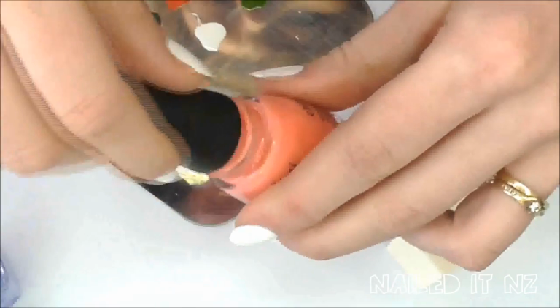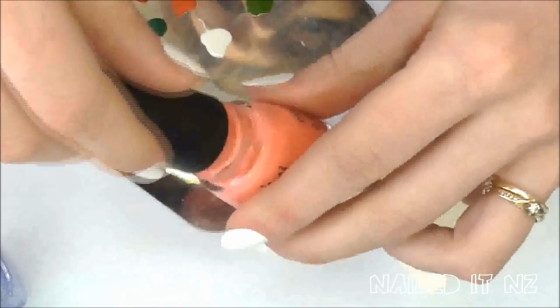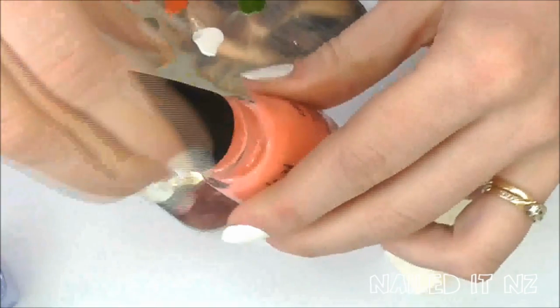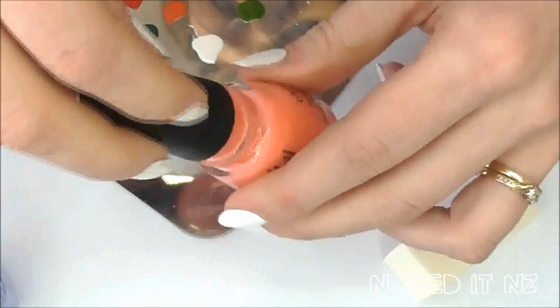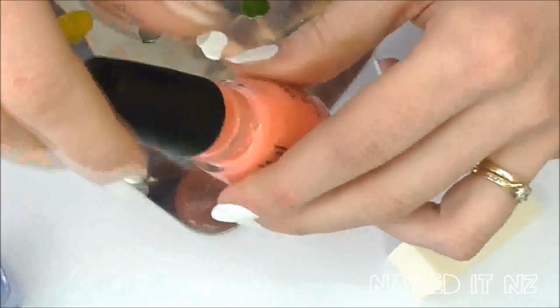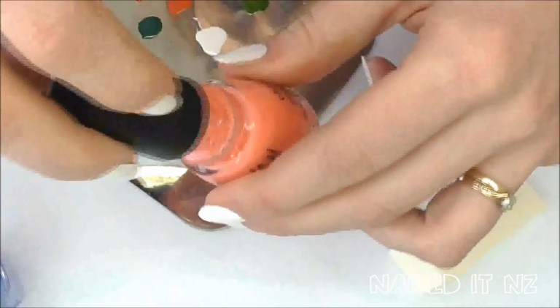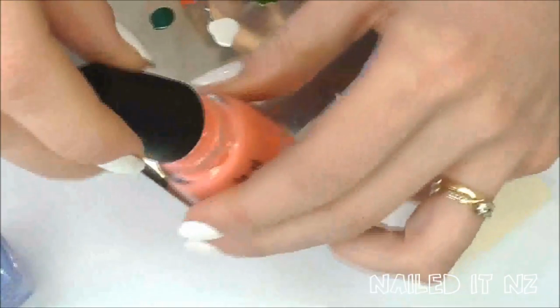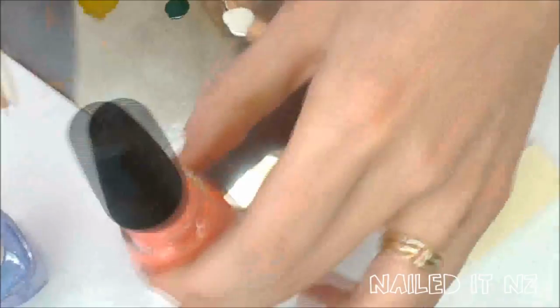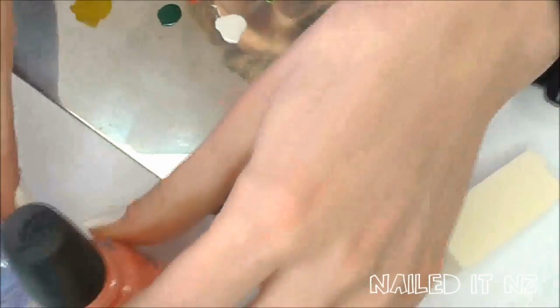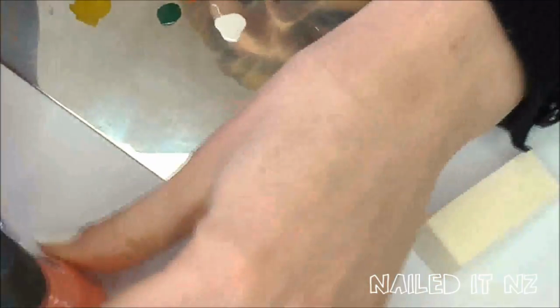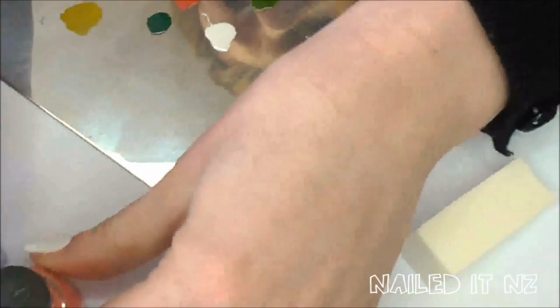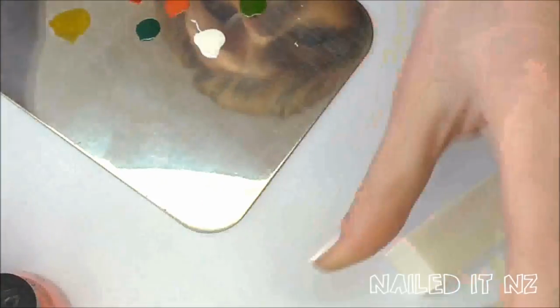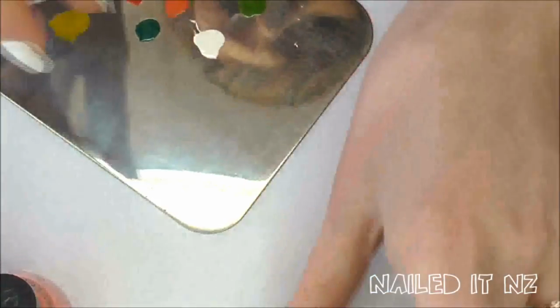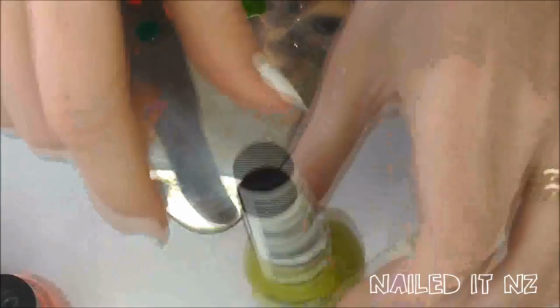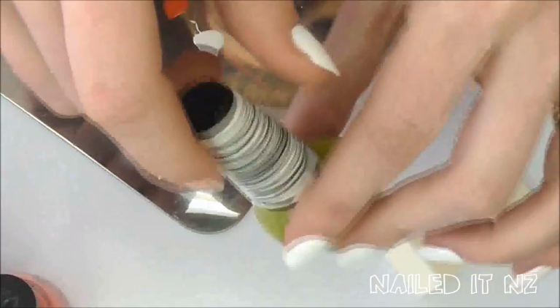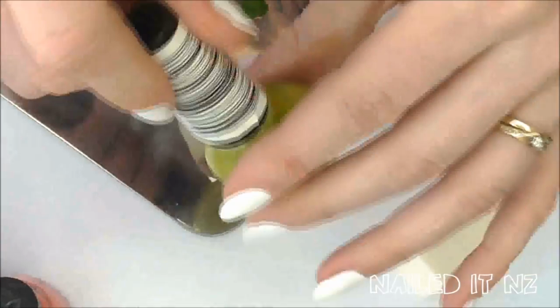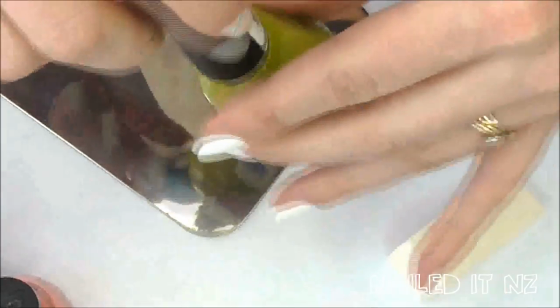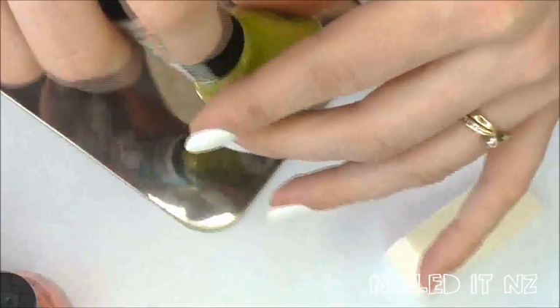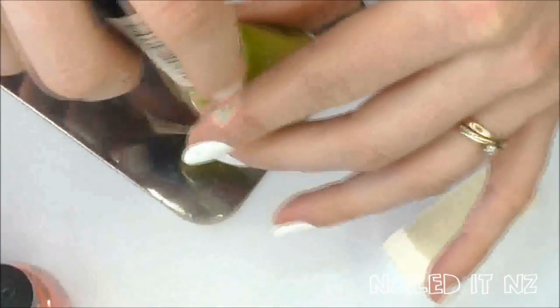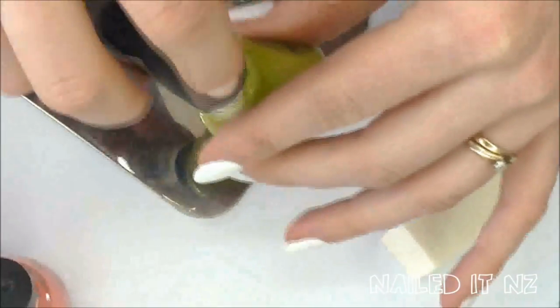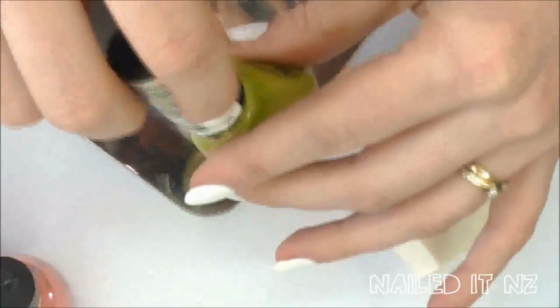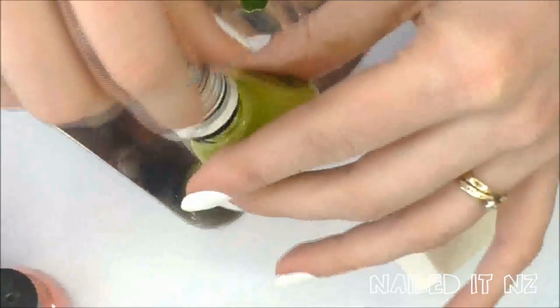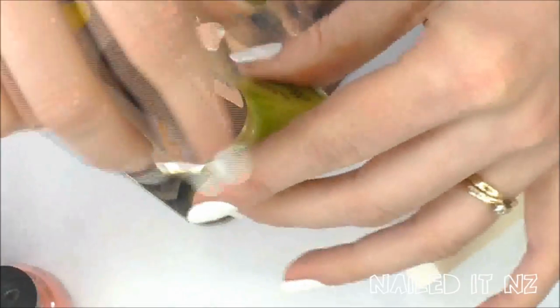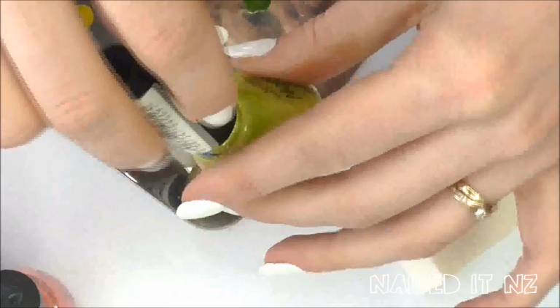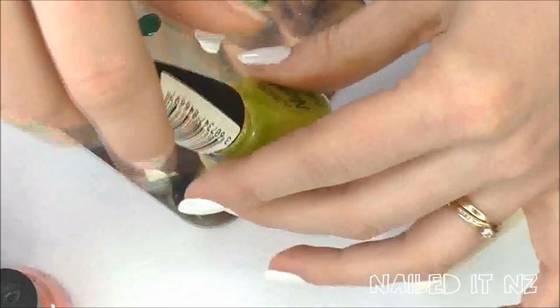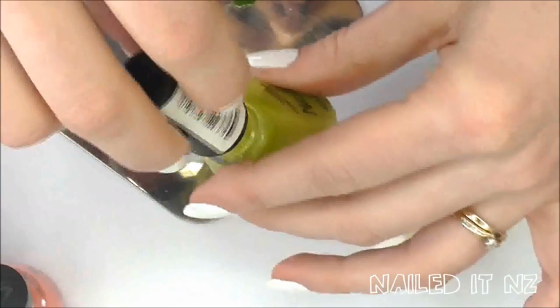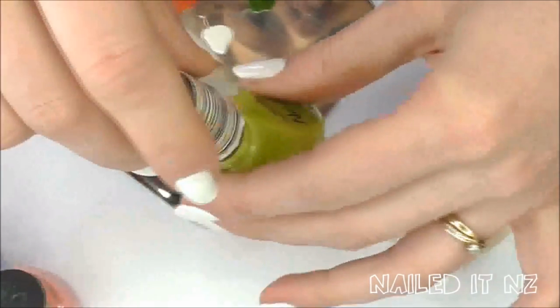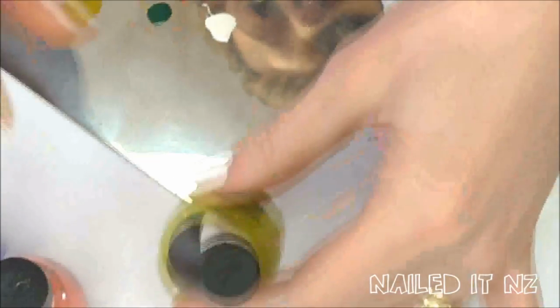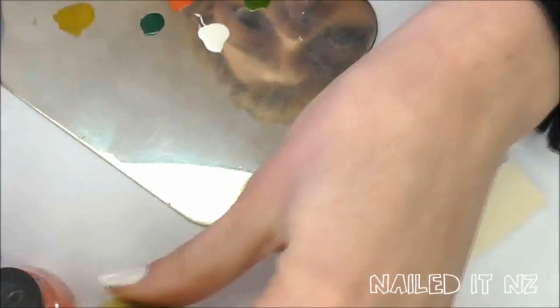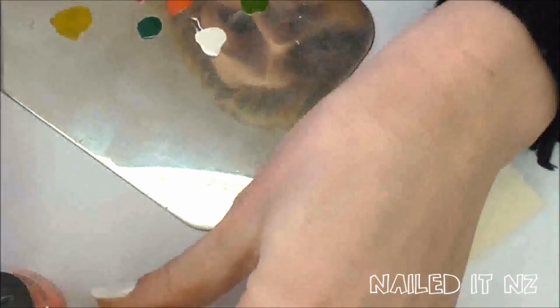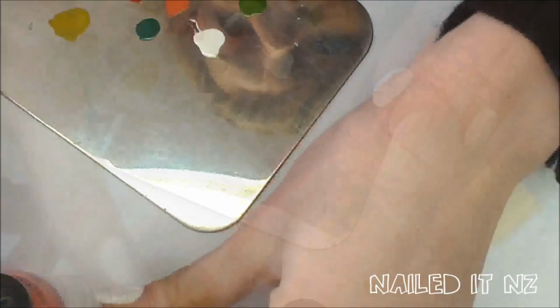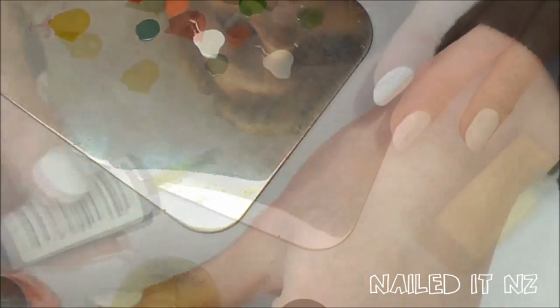Open the lids of all three of your polishes and have them all ready. It's best to have them open because it means you can go from one bottle to the next without worrying about the polish drying in between.